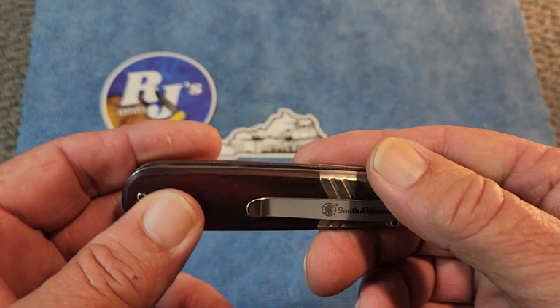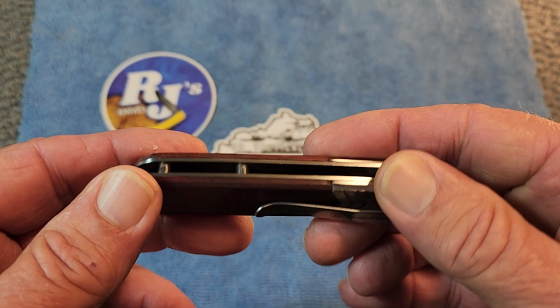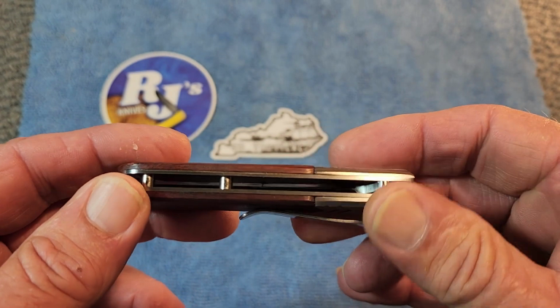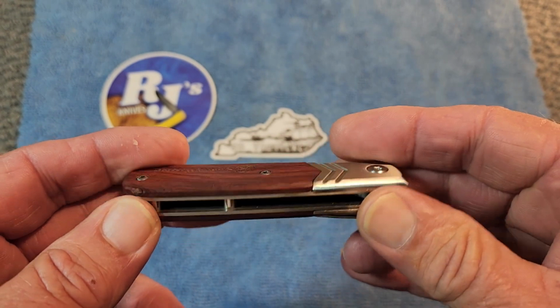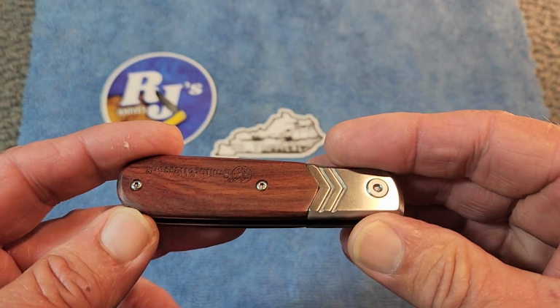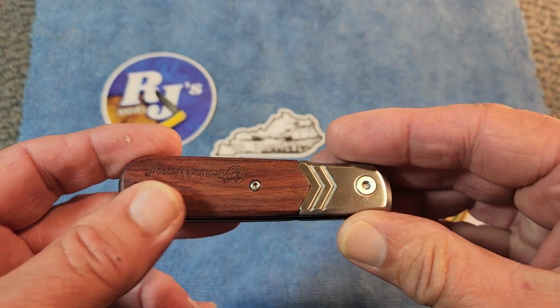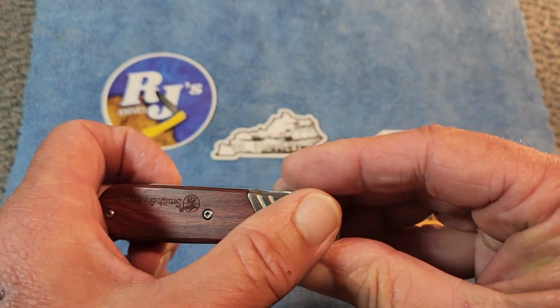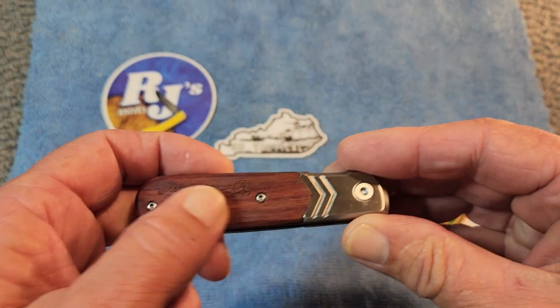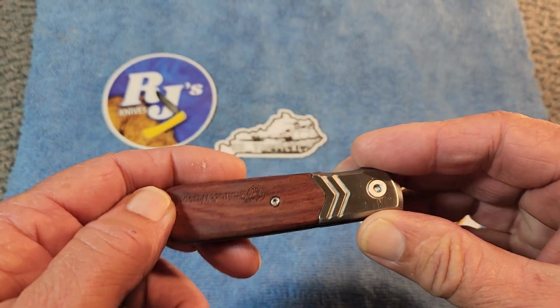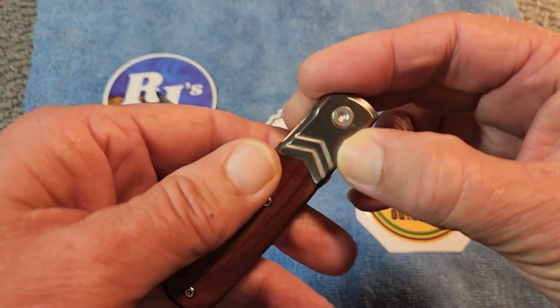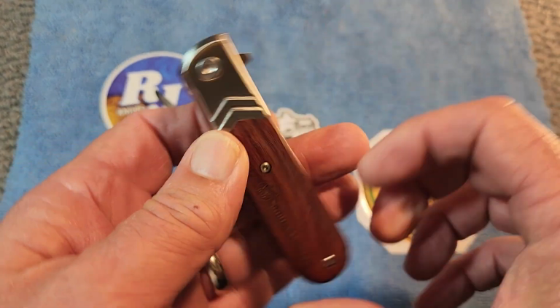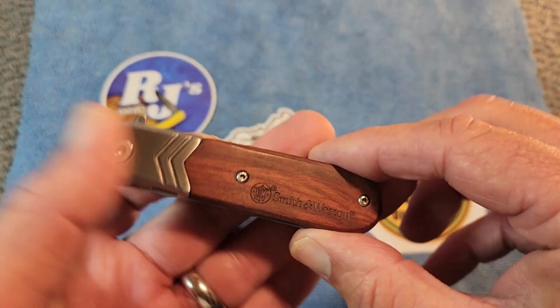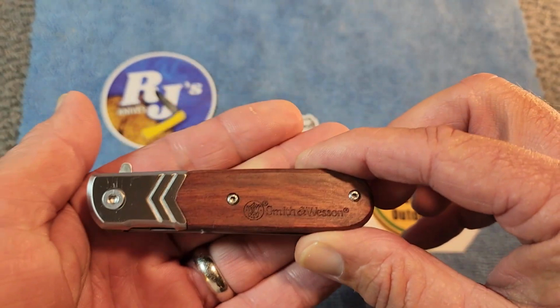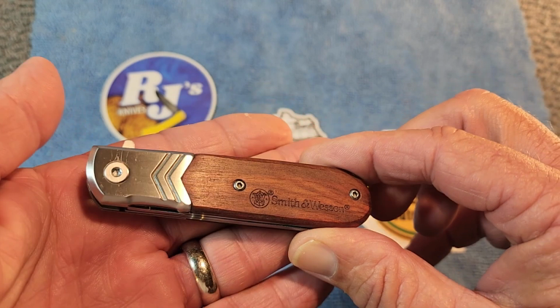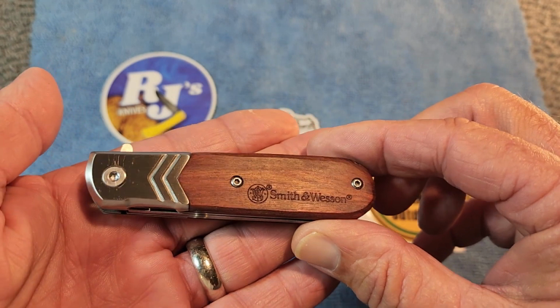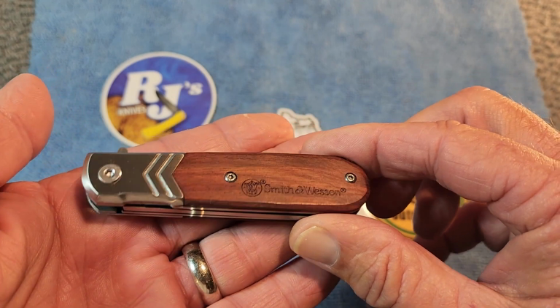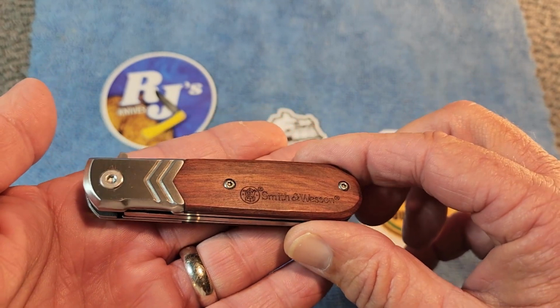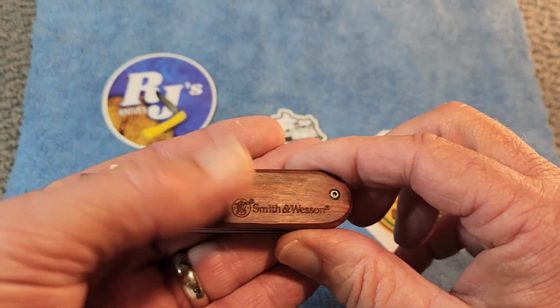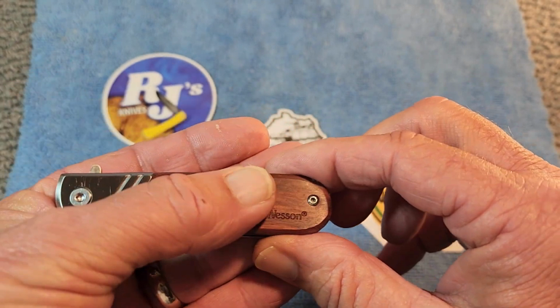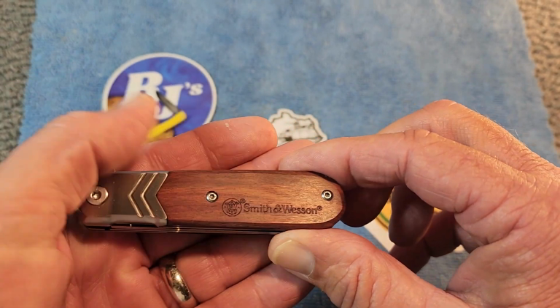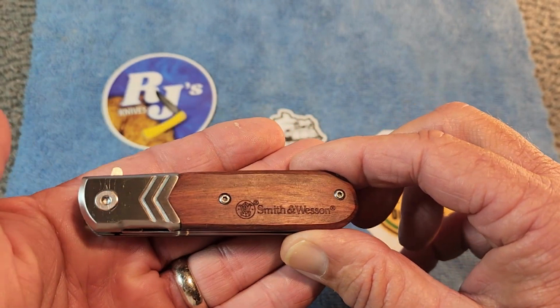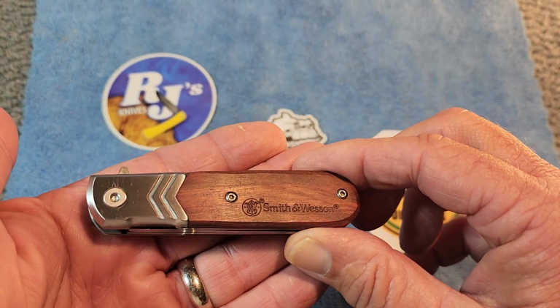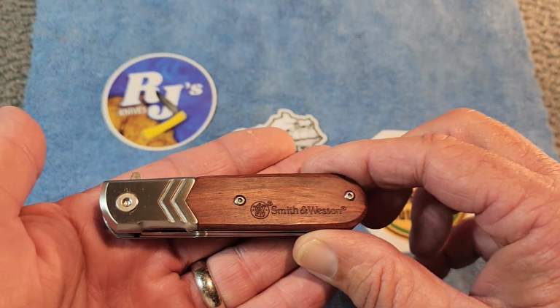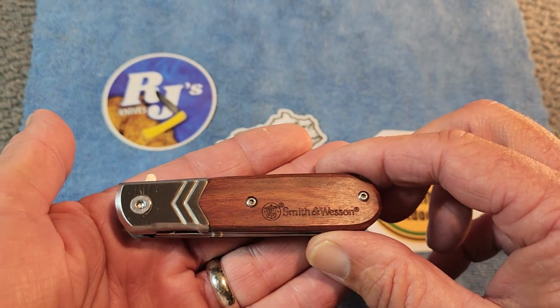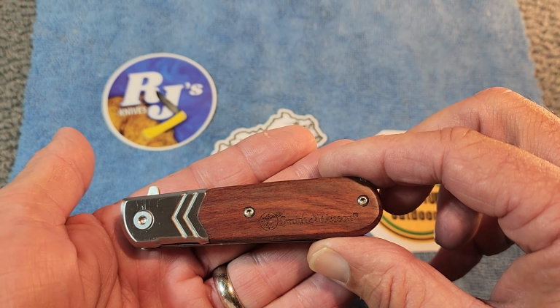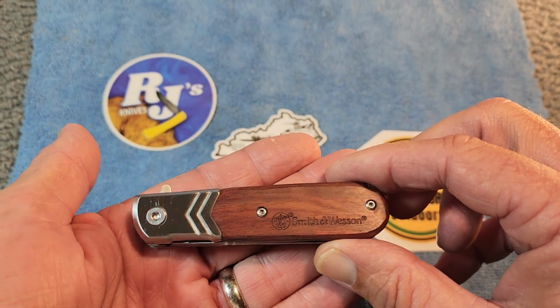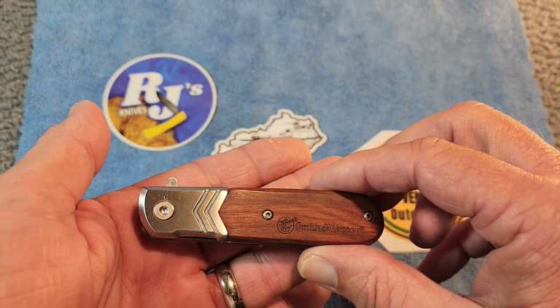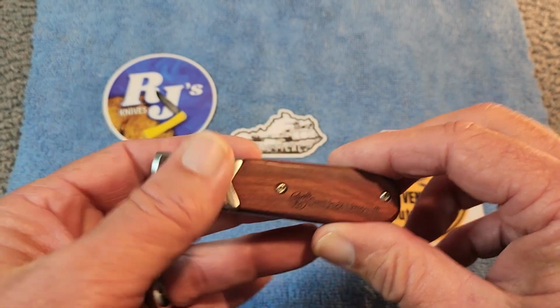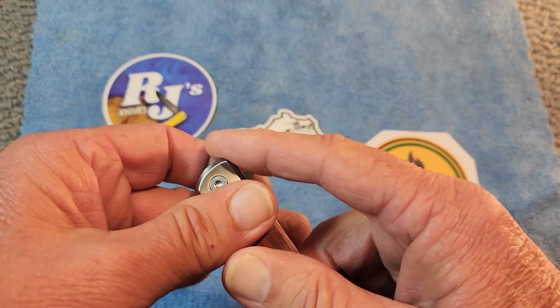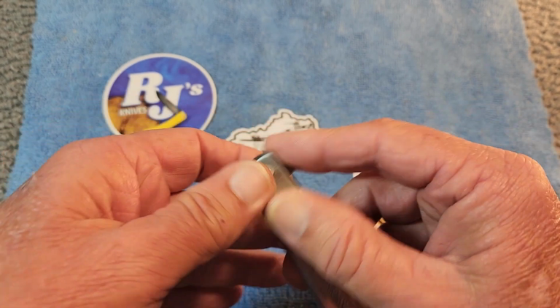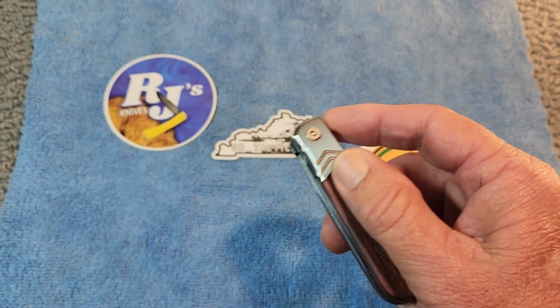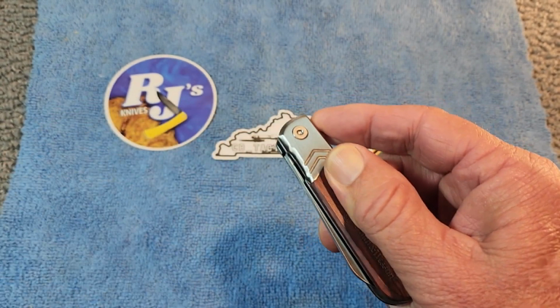I think they did a really good job. It's a very elegant design — I can see why they call it 'executive.' The rosewood is very pretty. So just all in all, a very fine knife.